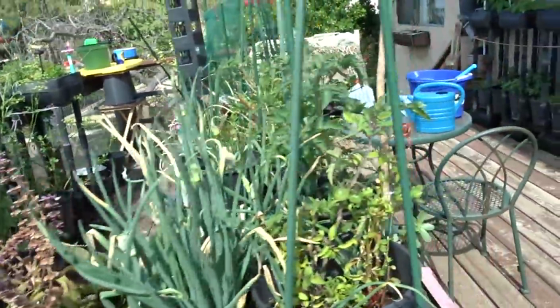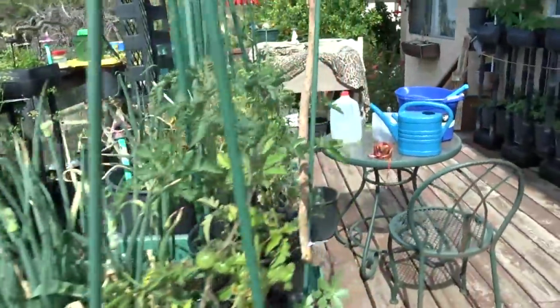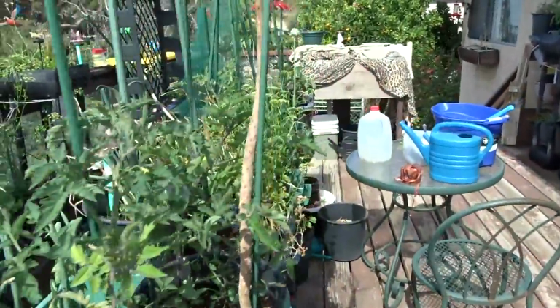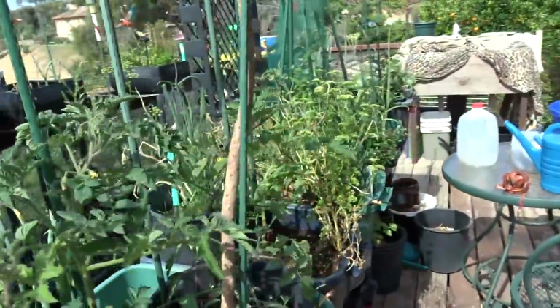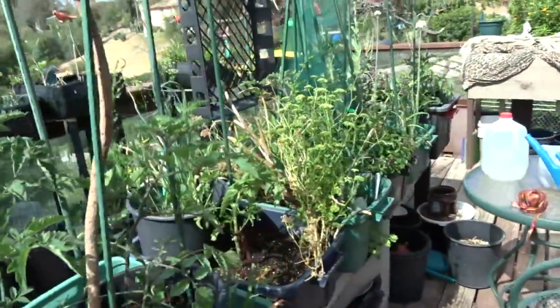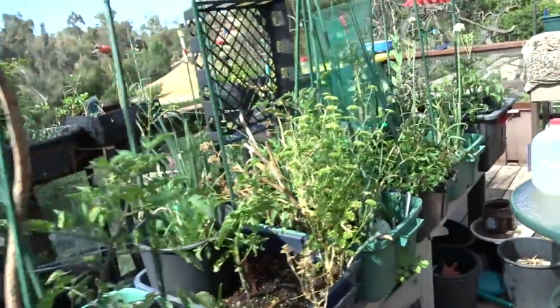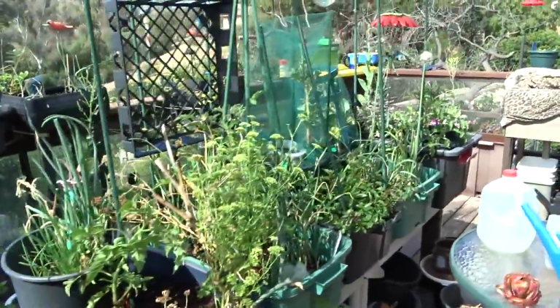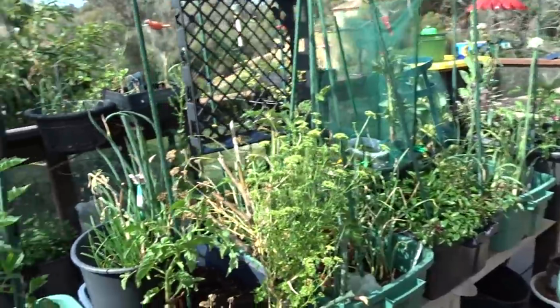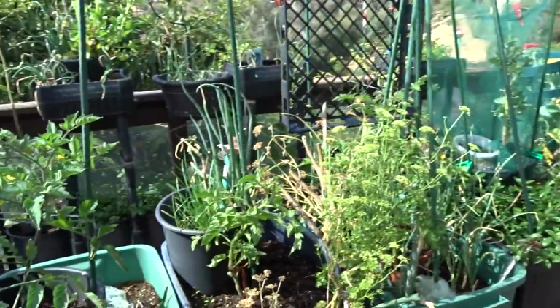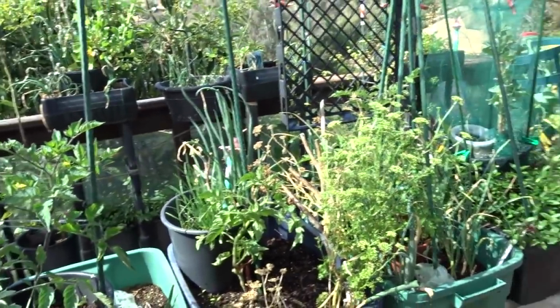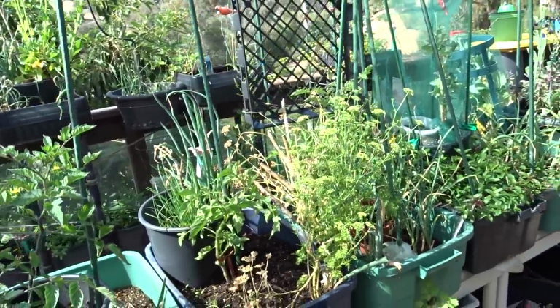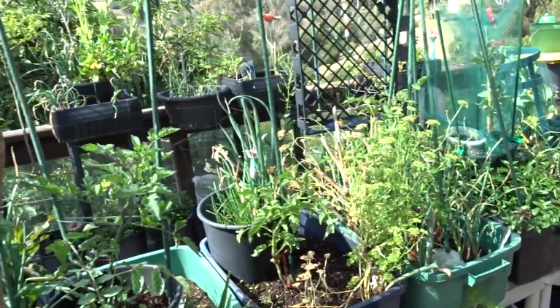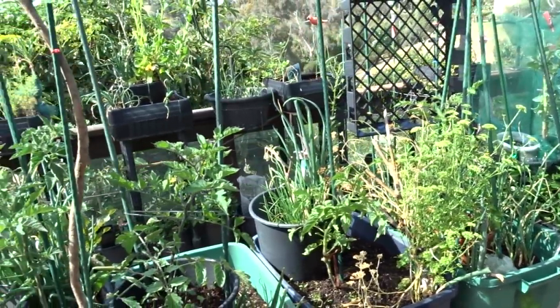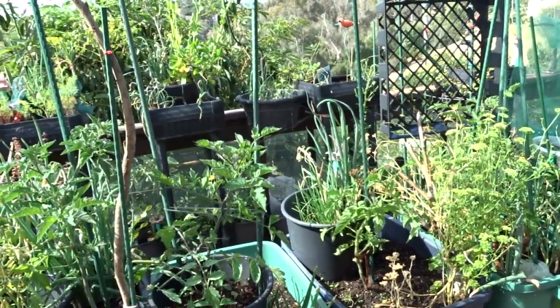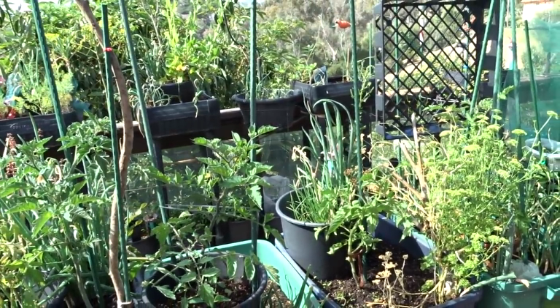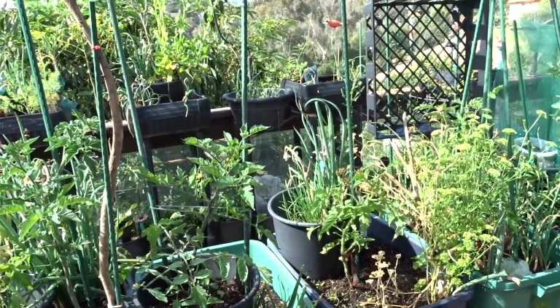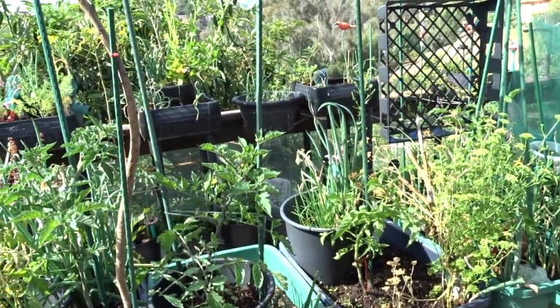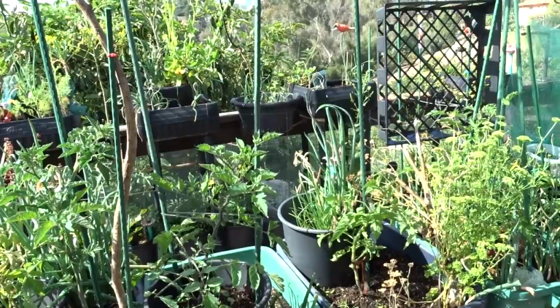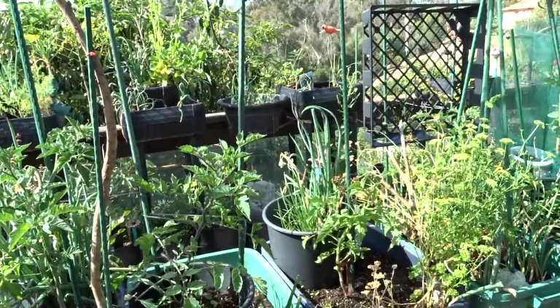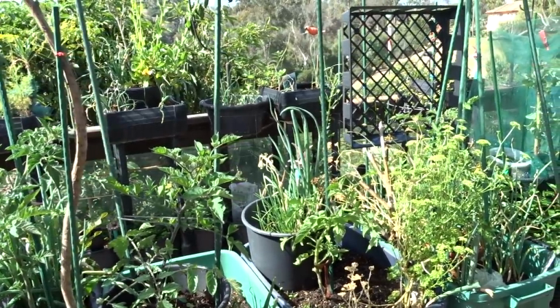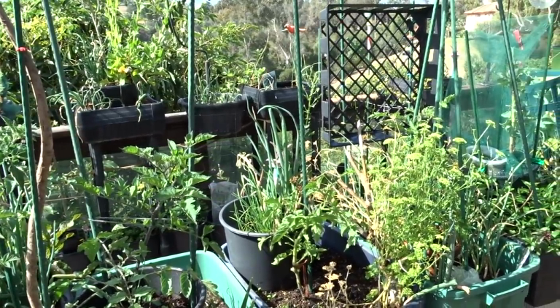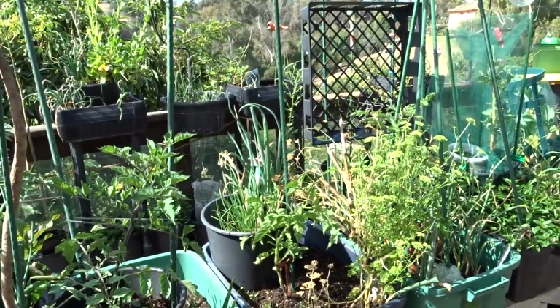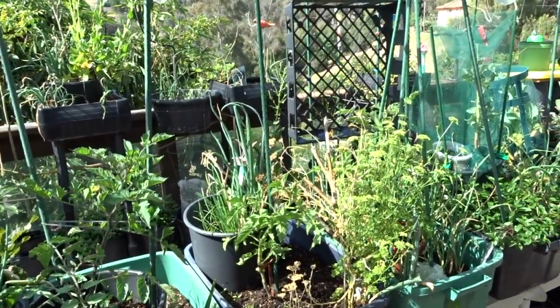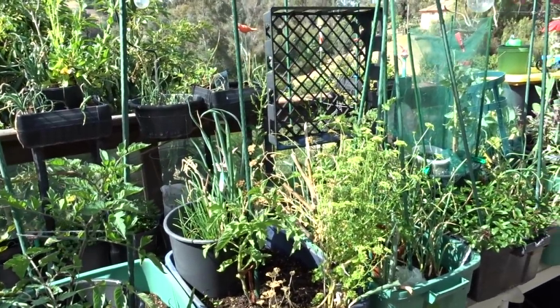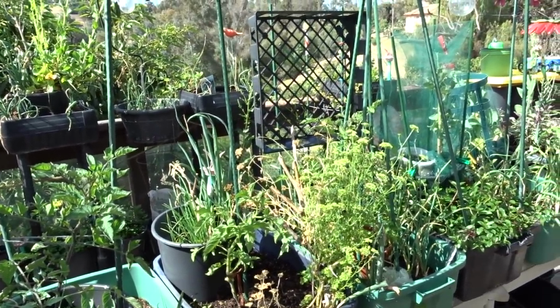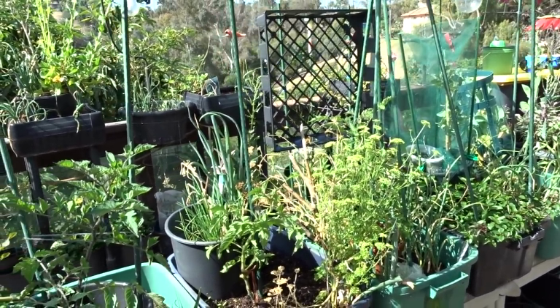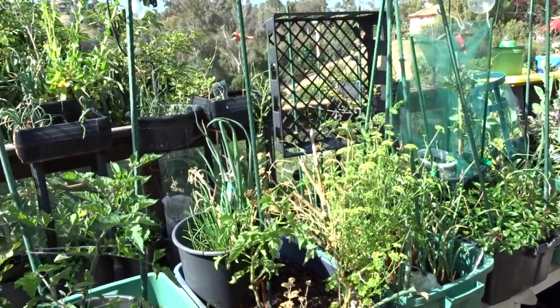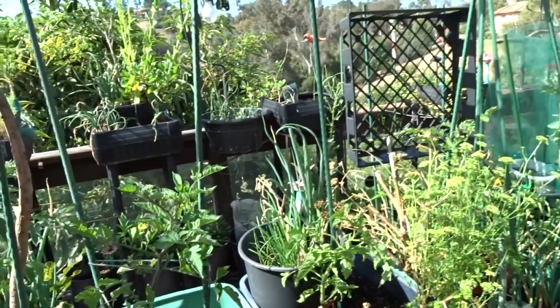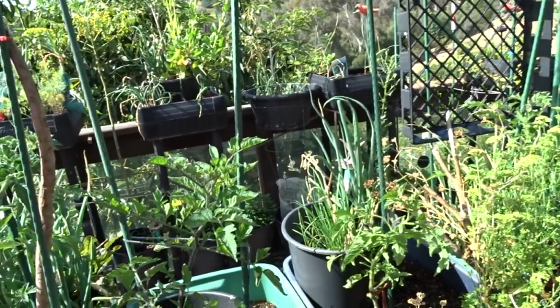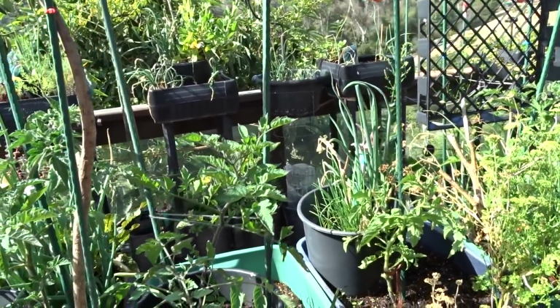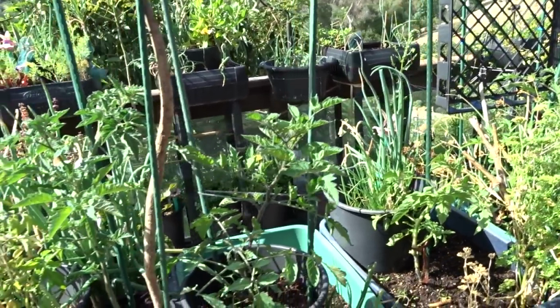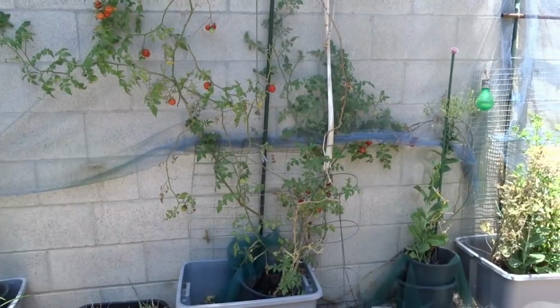So that's something you've got to decide — do you want it to go straight up or do you want to get more fruit? I prefer to get more fruit. Everybody has their own way, their own method. There really is no right or wrong — it's basically what you want to do.